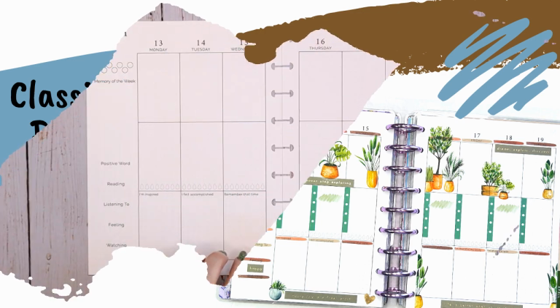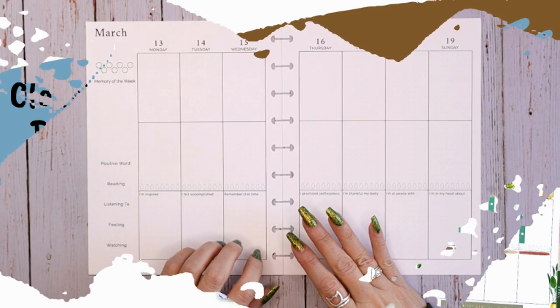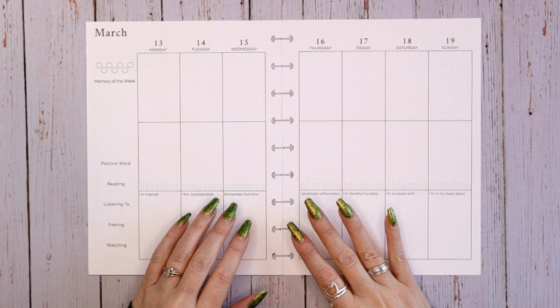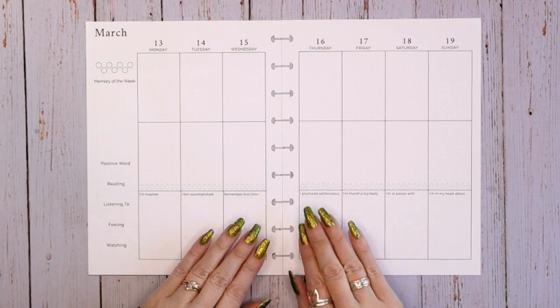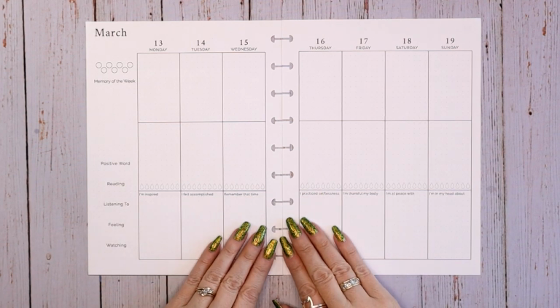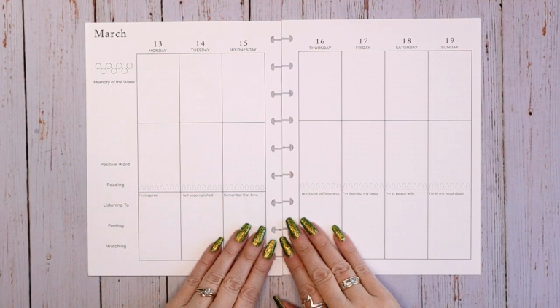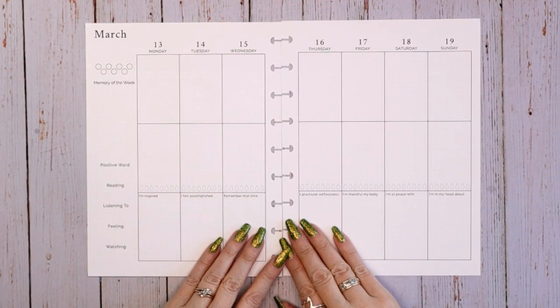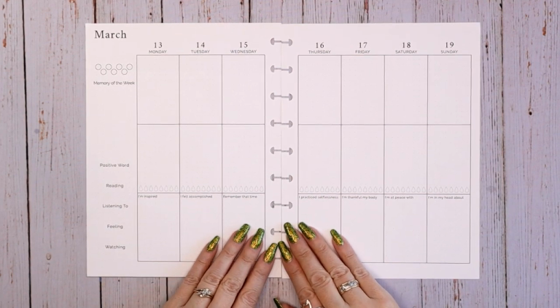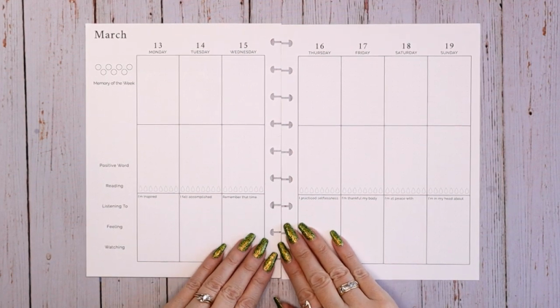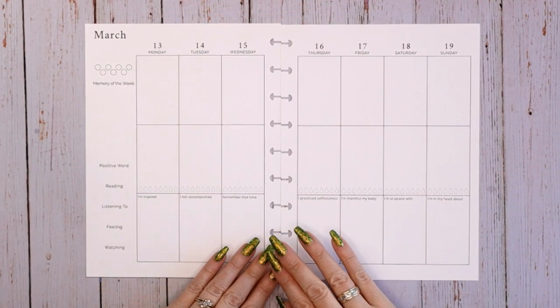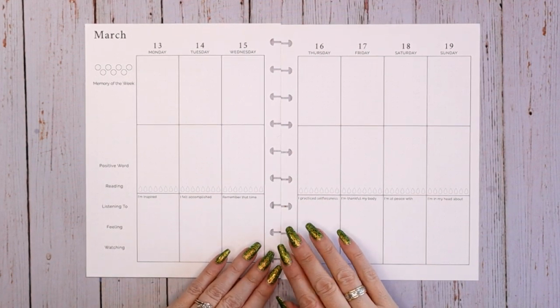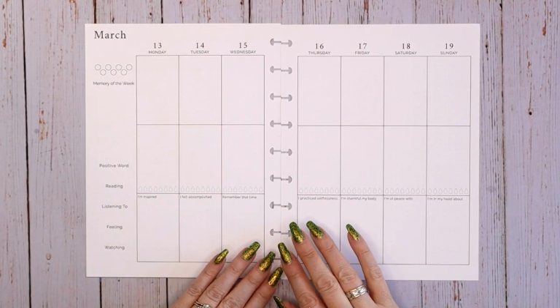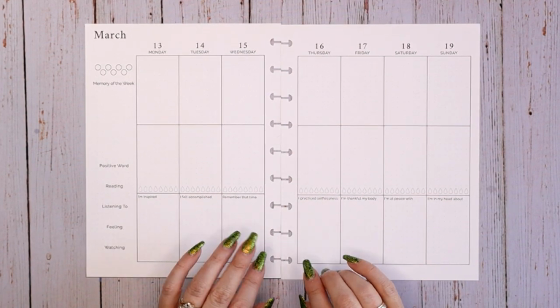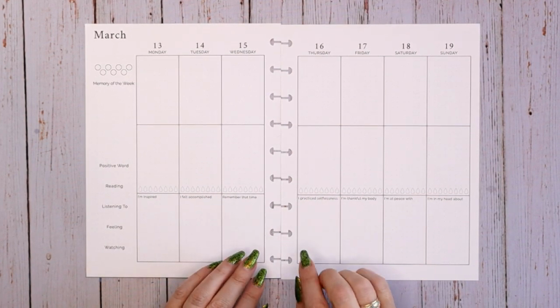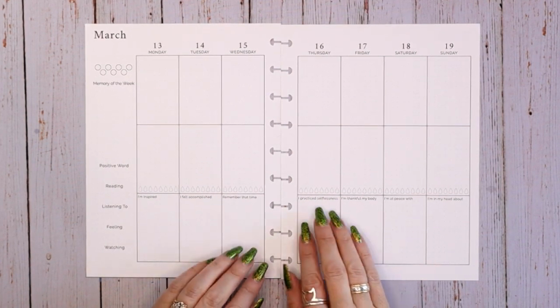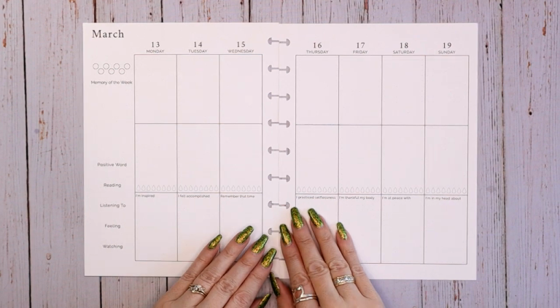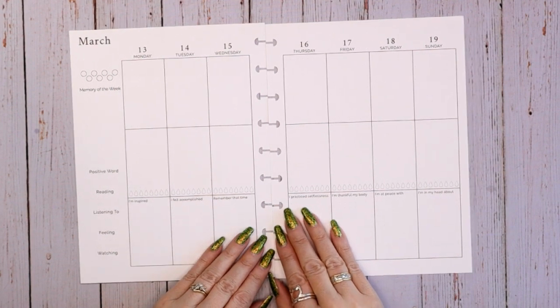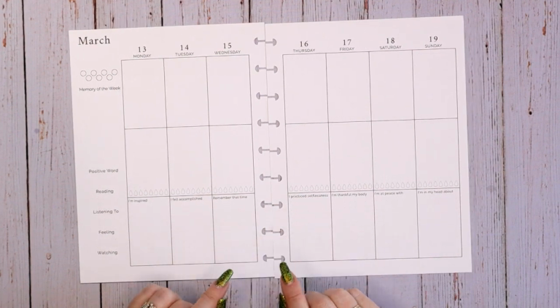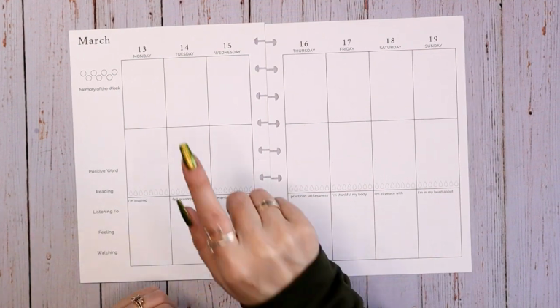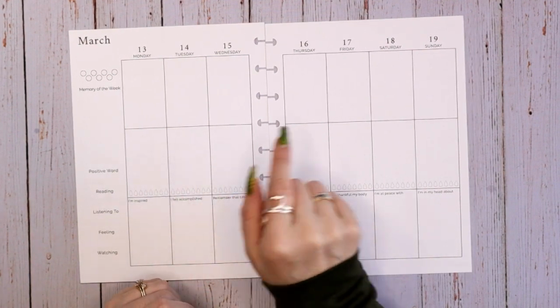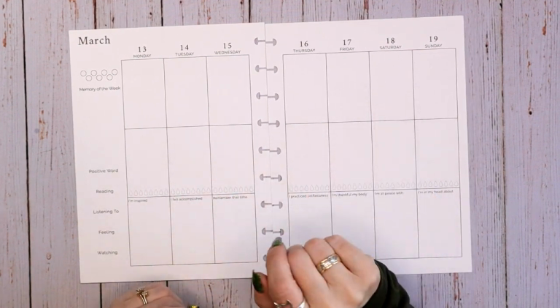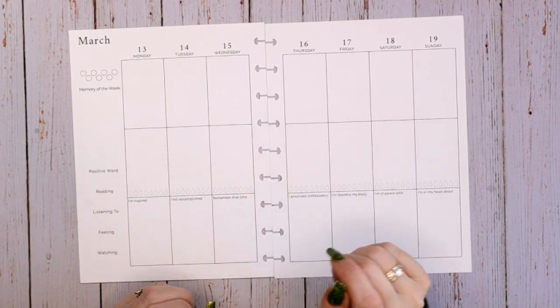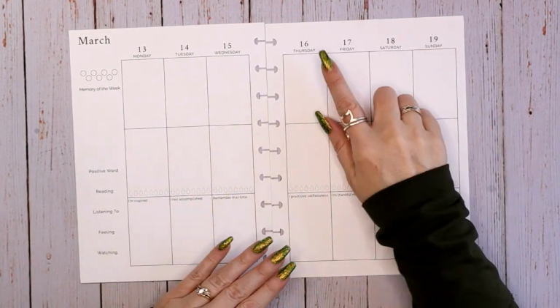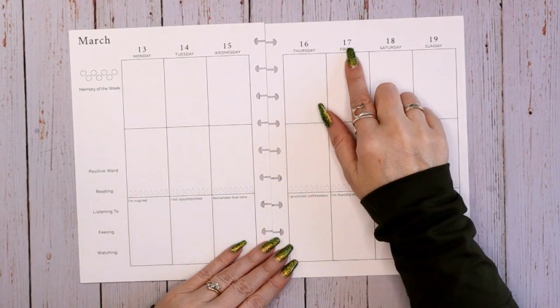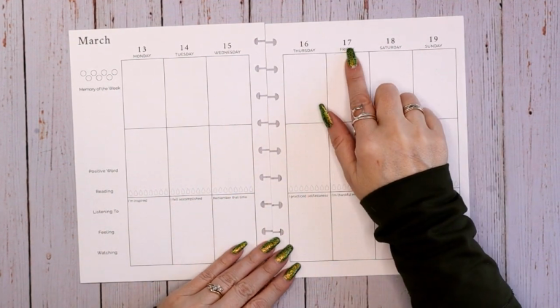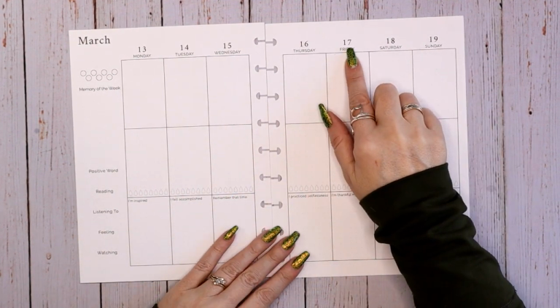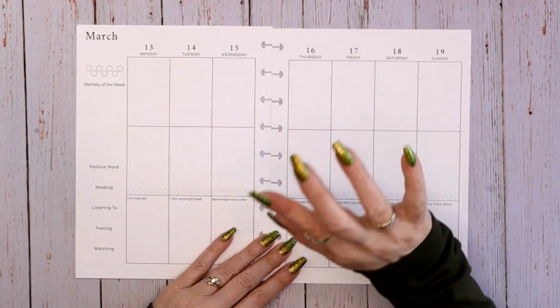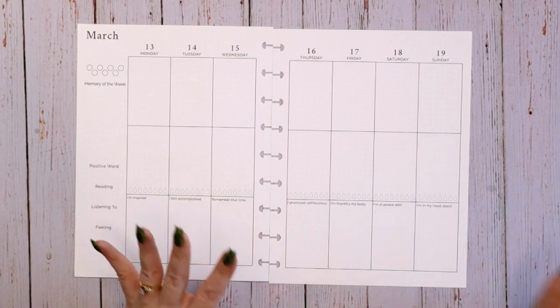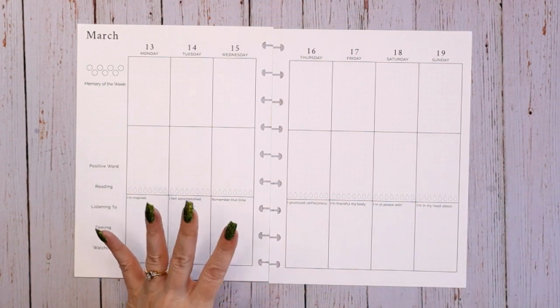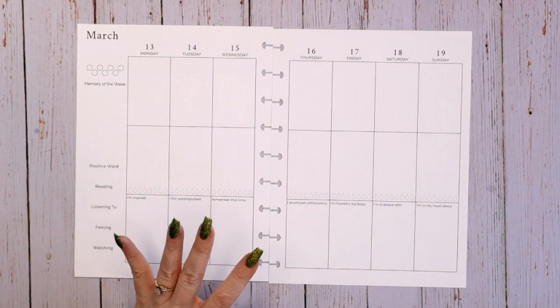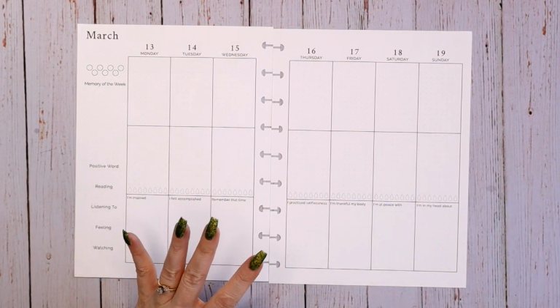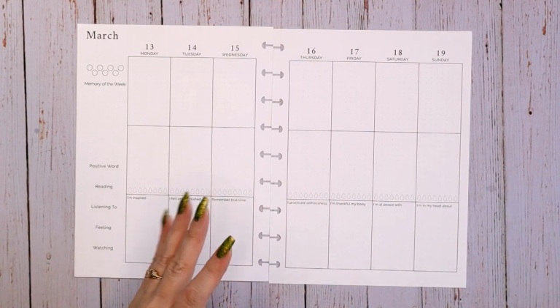Hey everyone, this is Judy with JLBCrafts. Welcome back to my channel, and if you're new here, thank you so much for giving me a try. In this video, I'm going to be setting up the week of March 13th through the 19th. This is St. Patrick's Day week, so of course I'm going to be using some green.